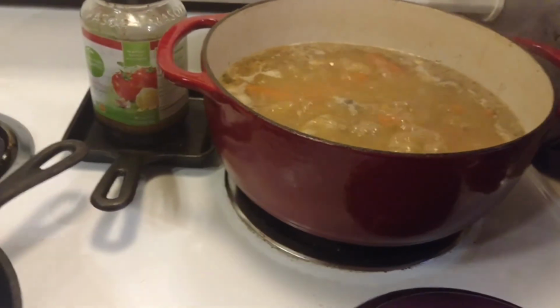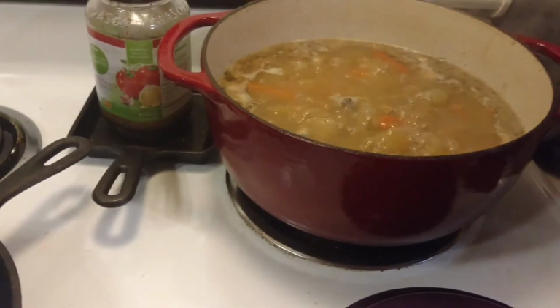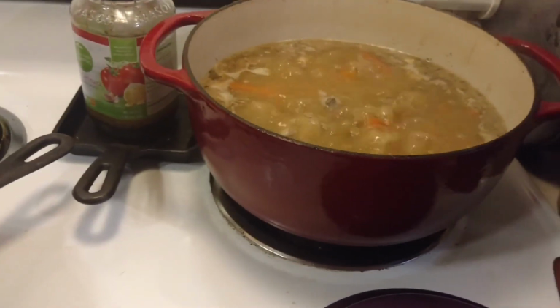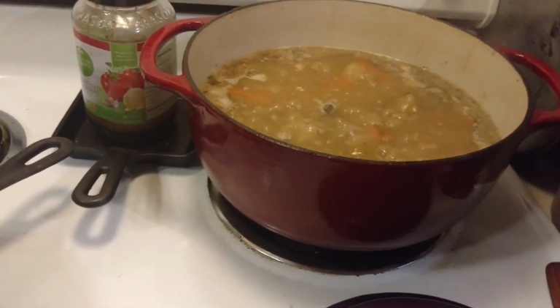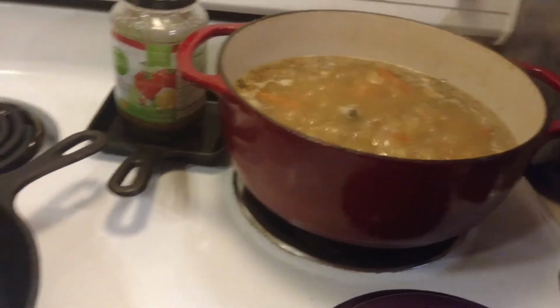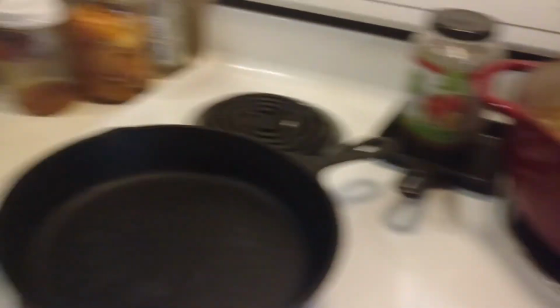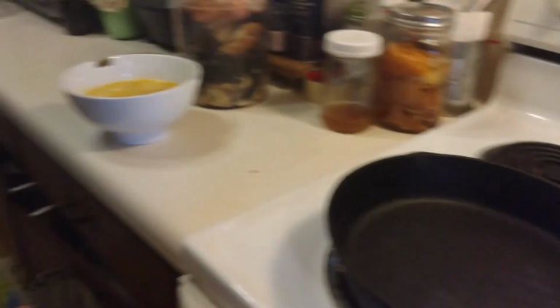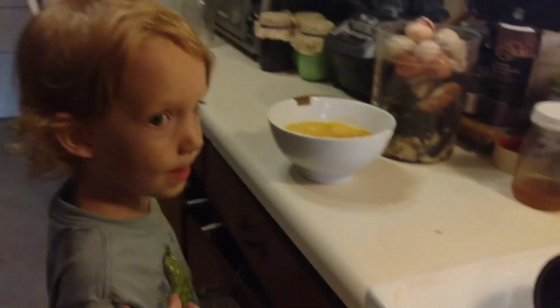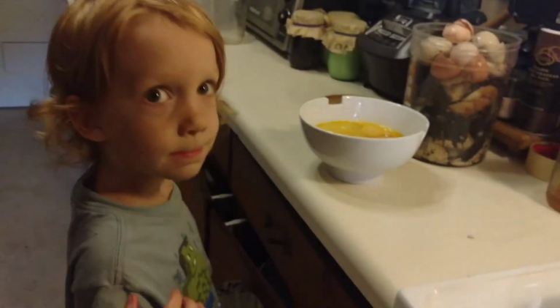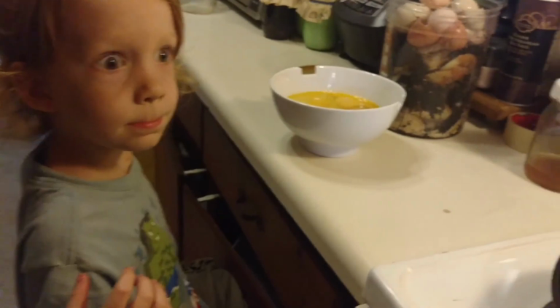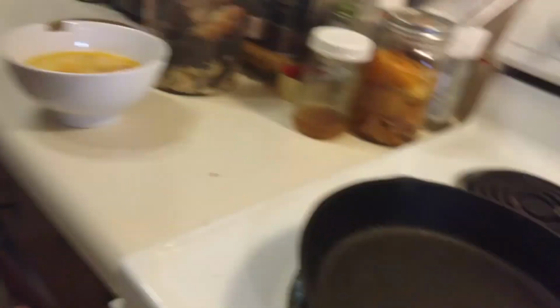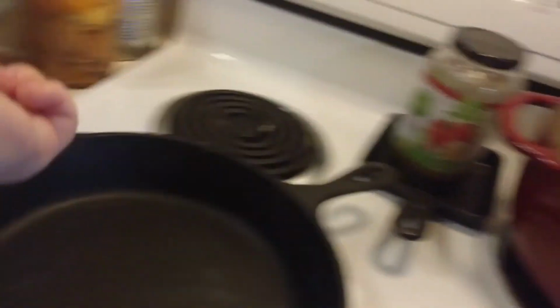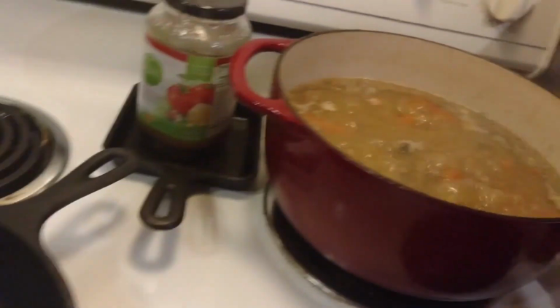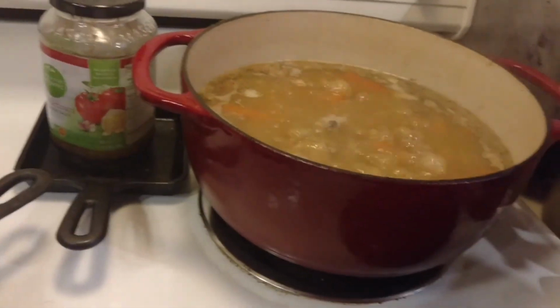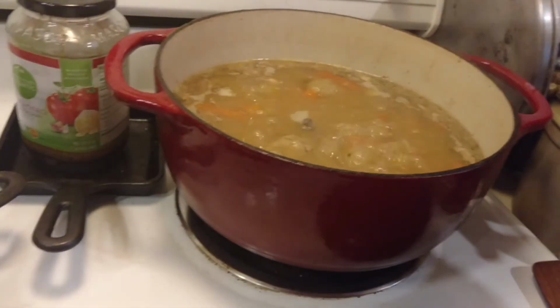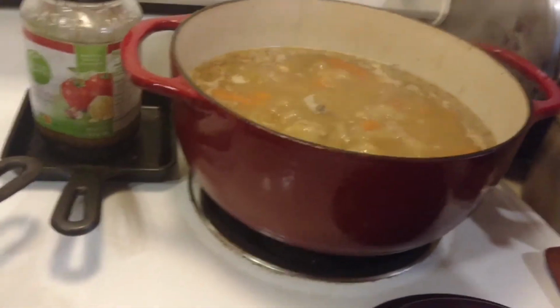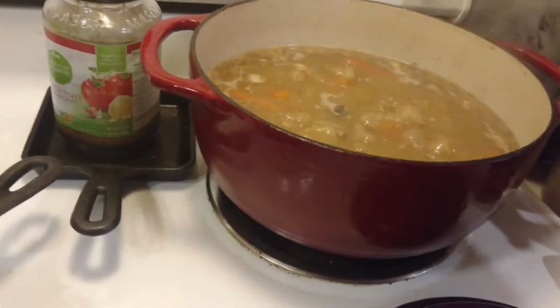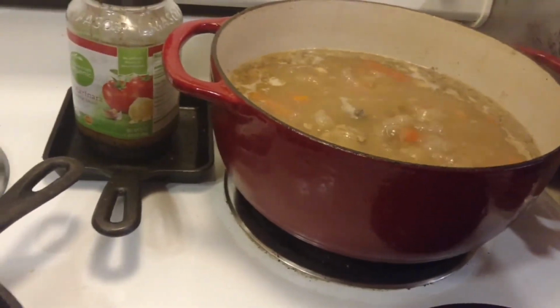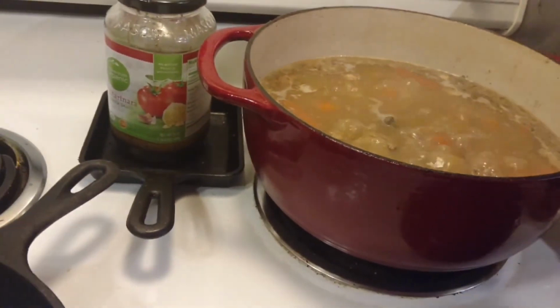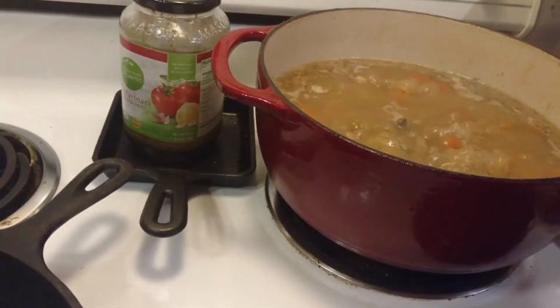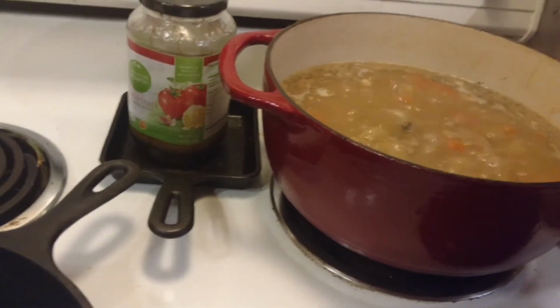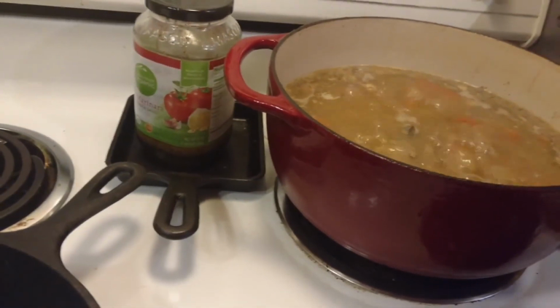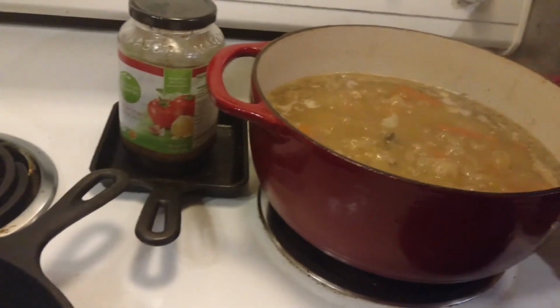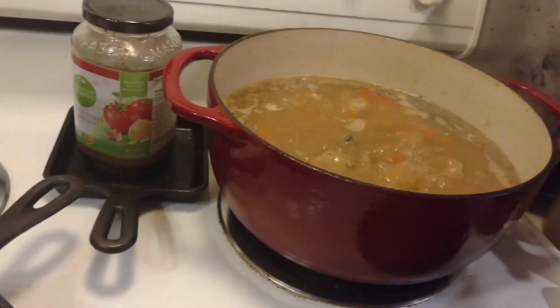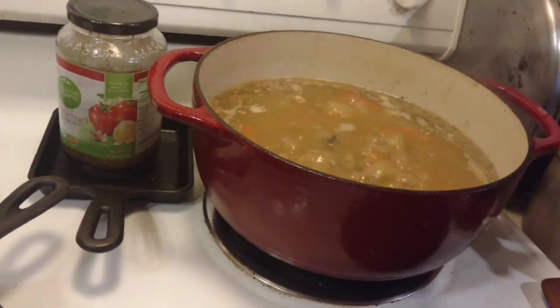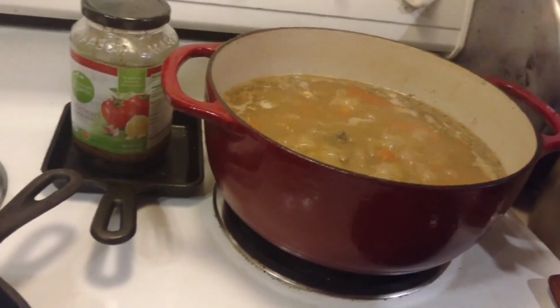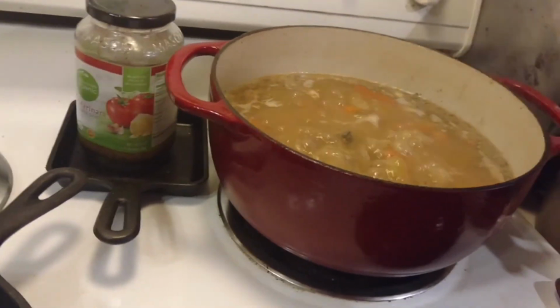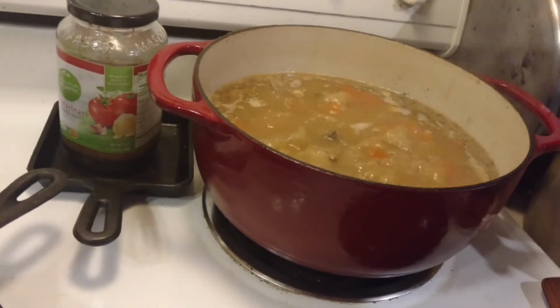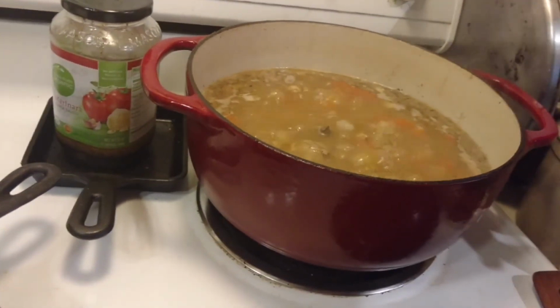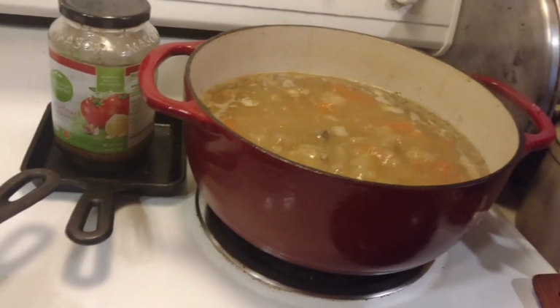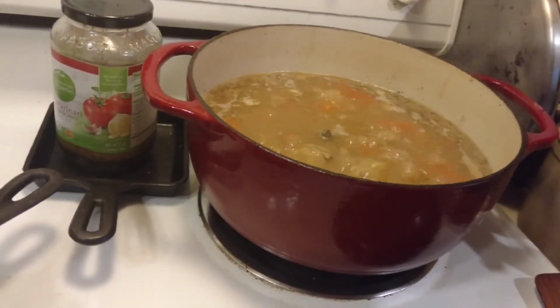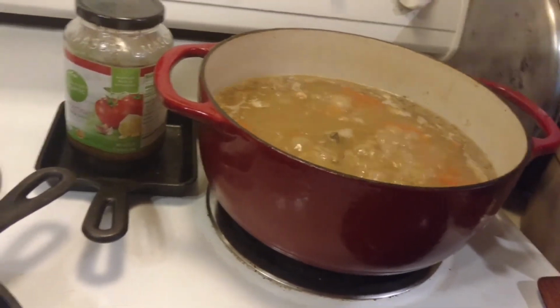One of the important things to add to your bone broth while you're simmering it is vinegar. It helps break down the bones, so that gets you more of the nutrients inside the bones.